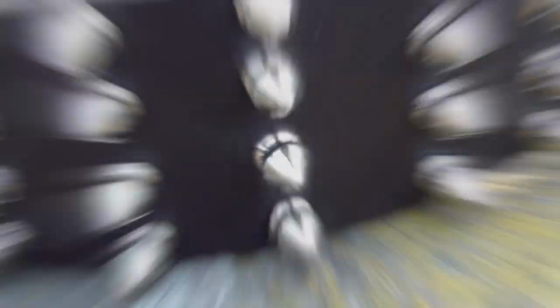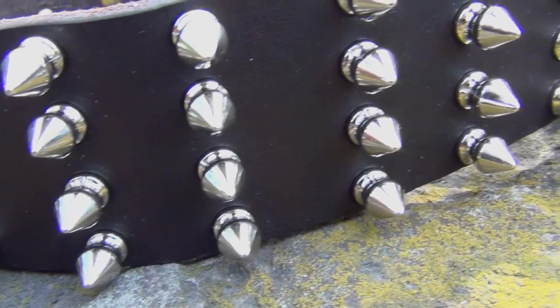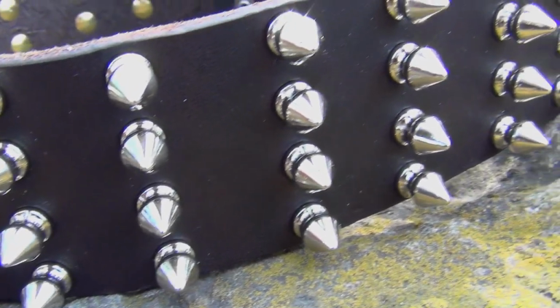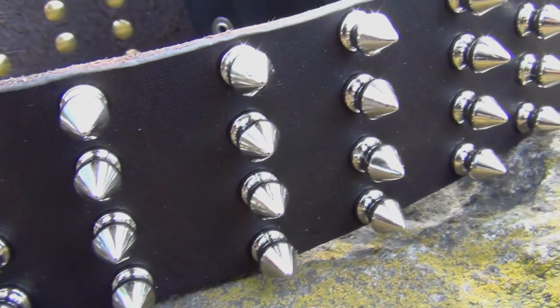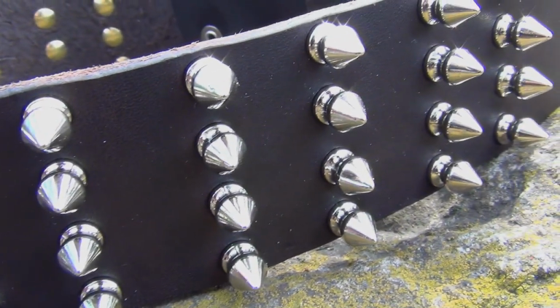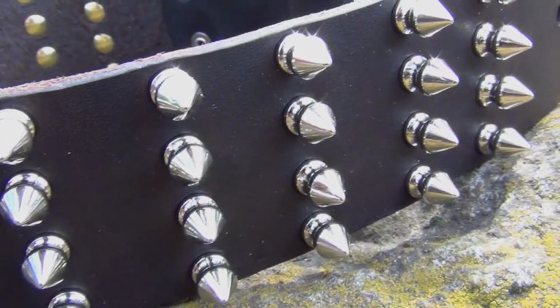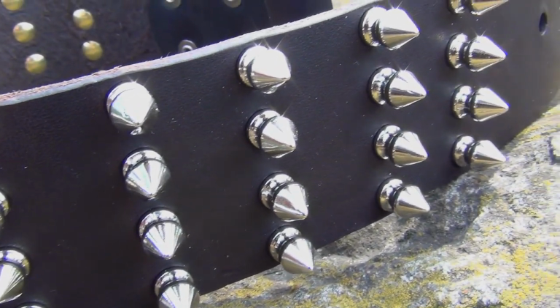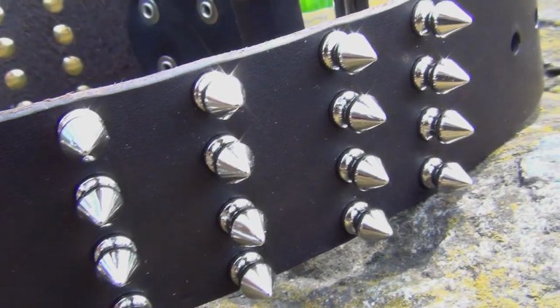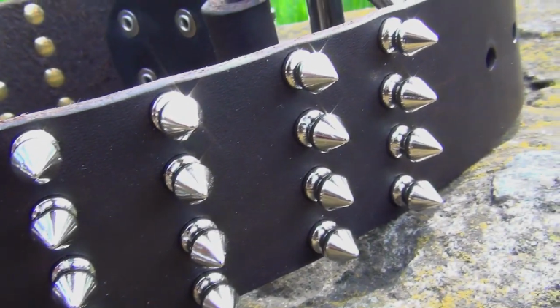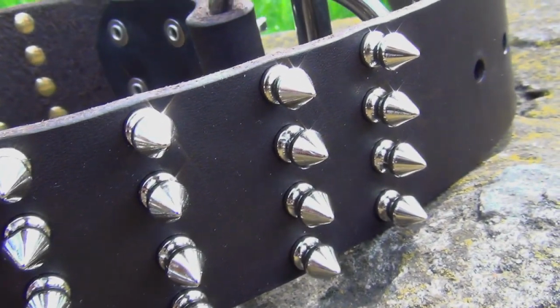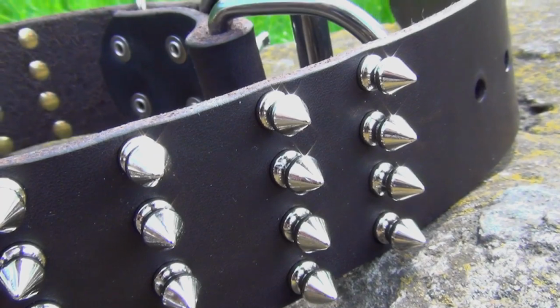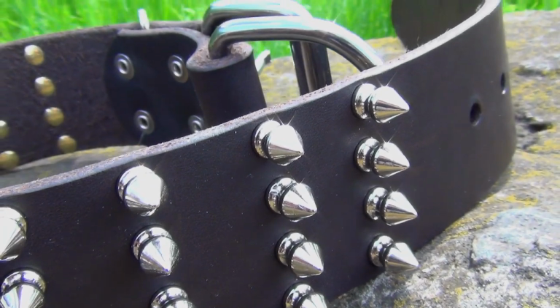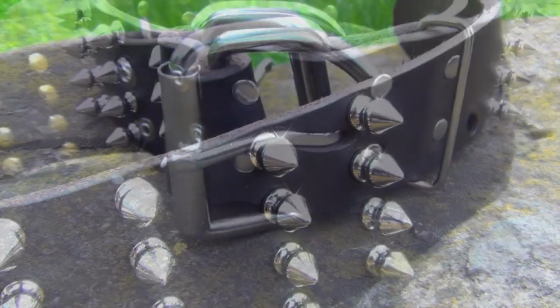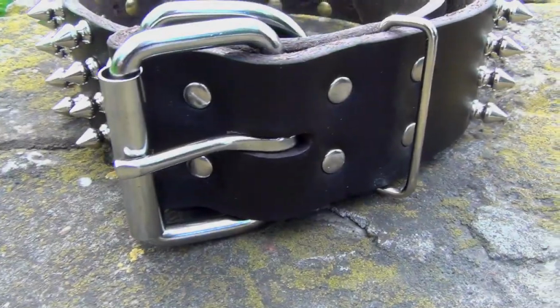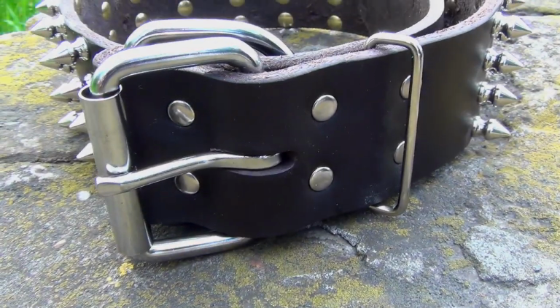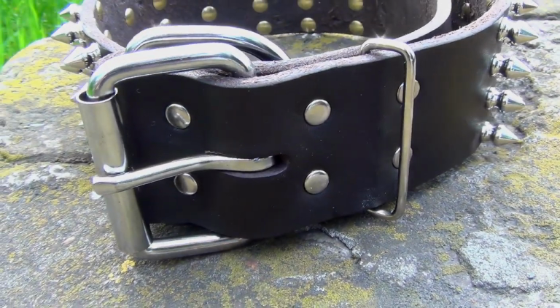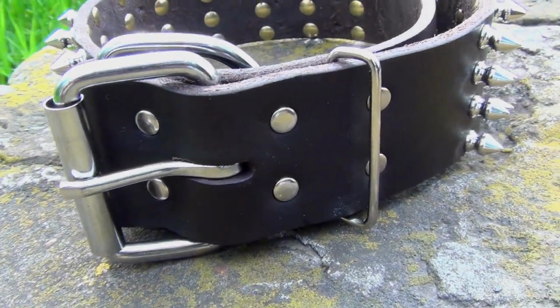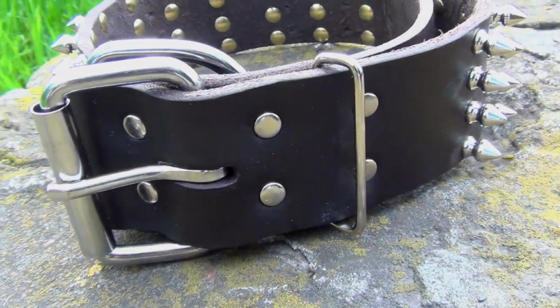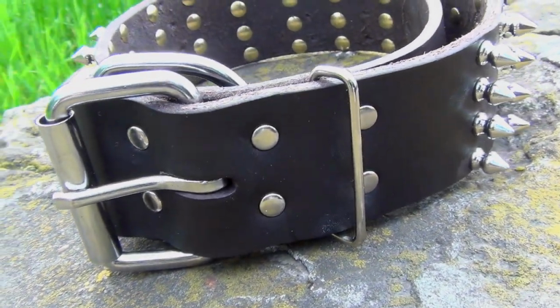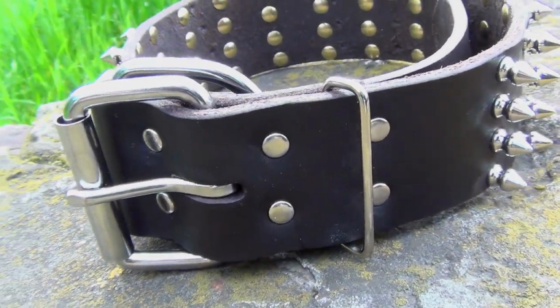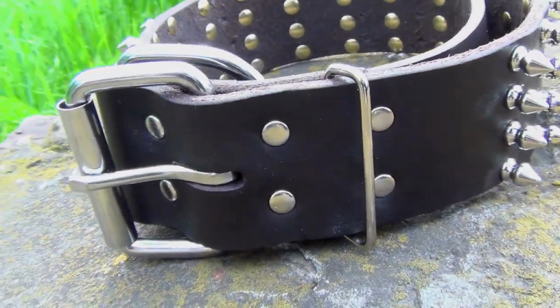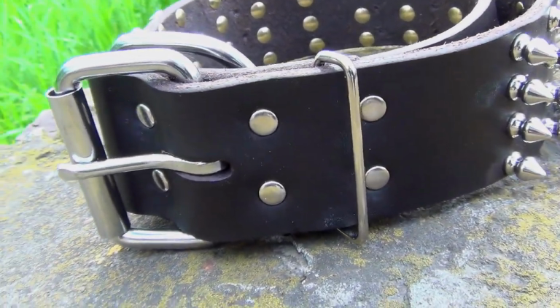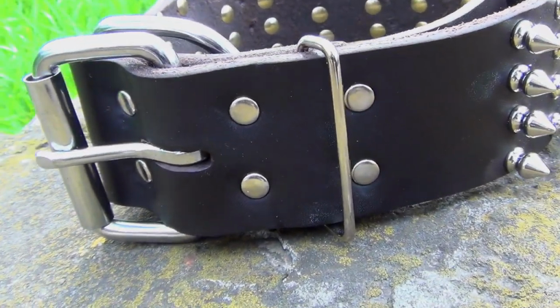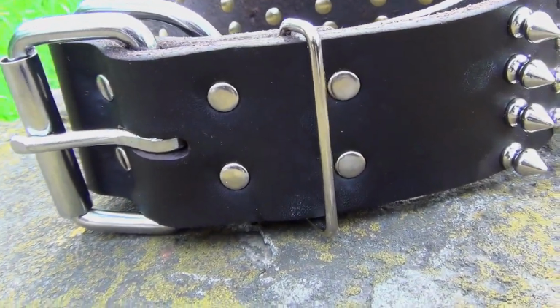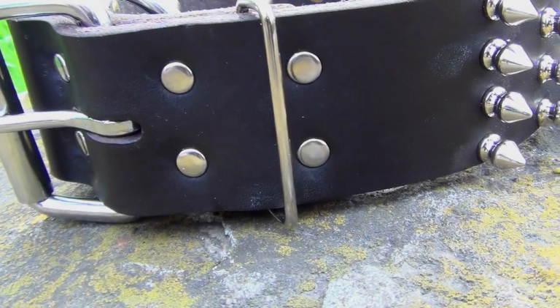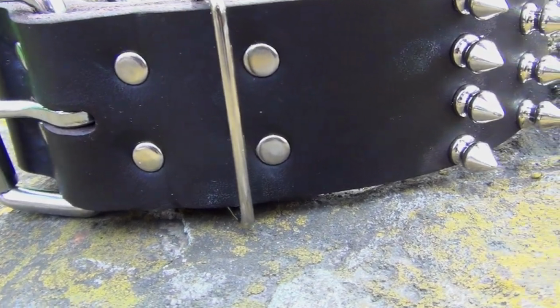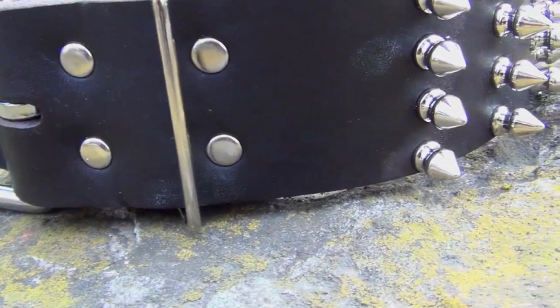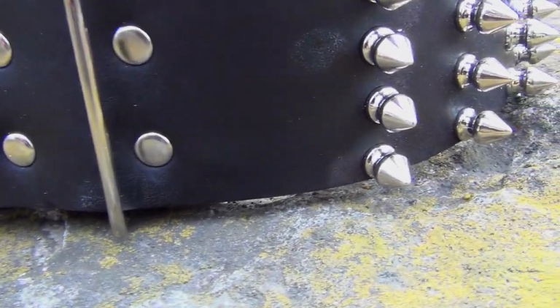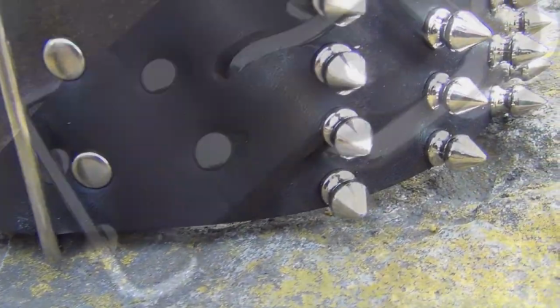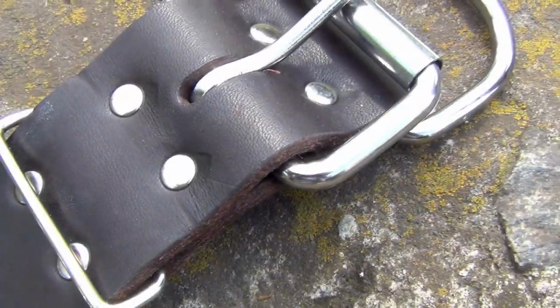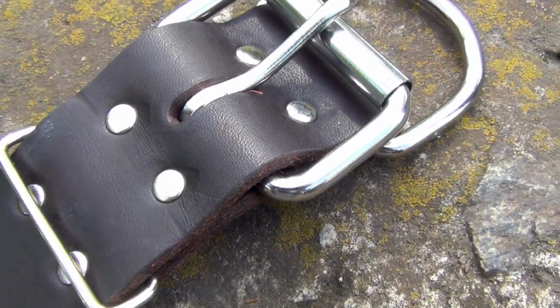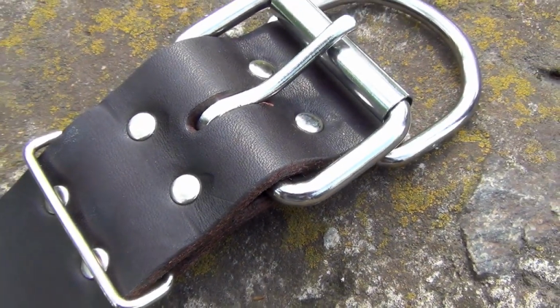This collar is extra-wide and has four rows of nickel-plated spikes and manually set rivets. The hardware is used to adjust the collar on the dog's neck and it is also plated with nickel.